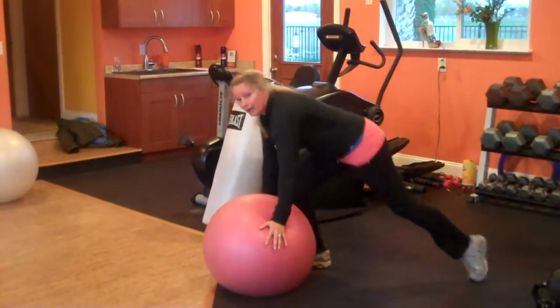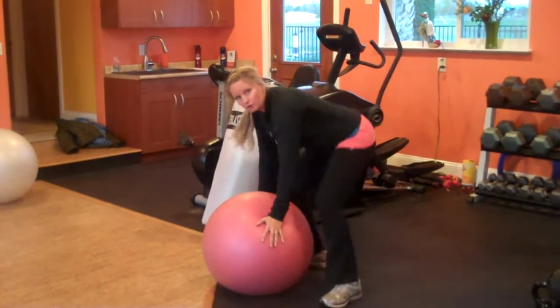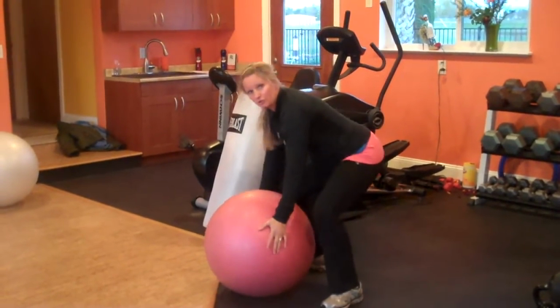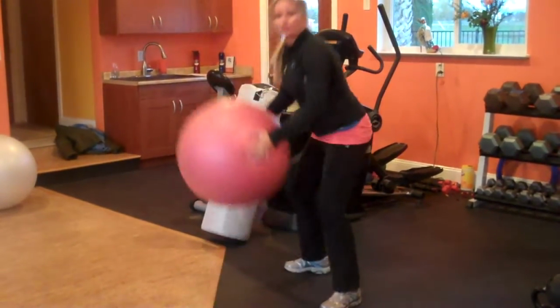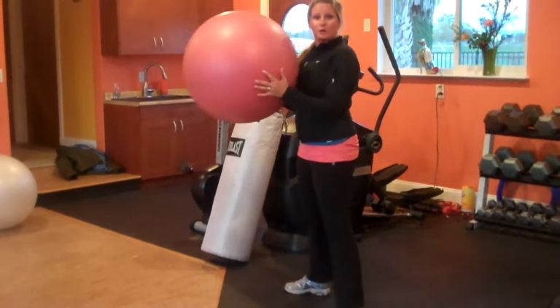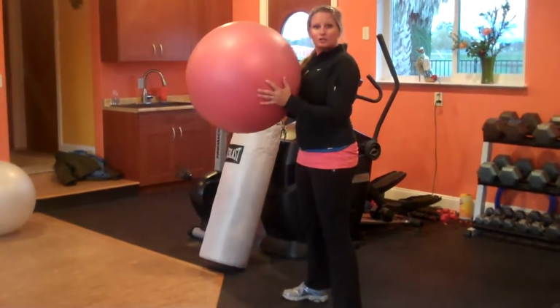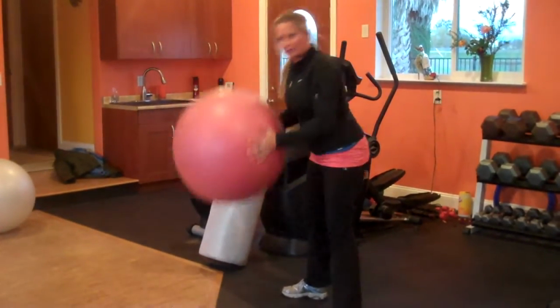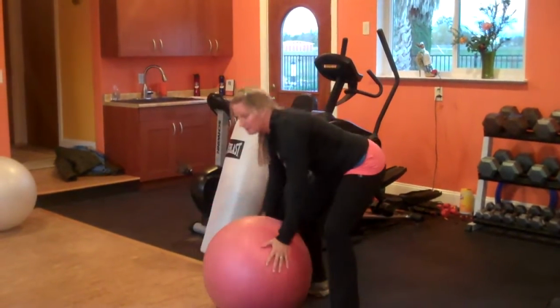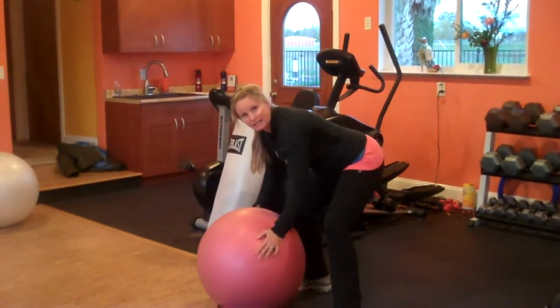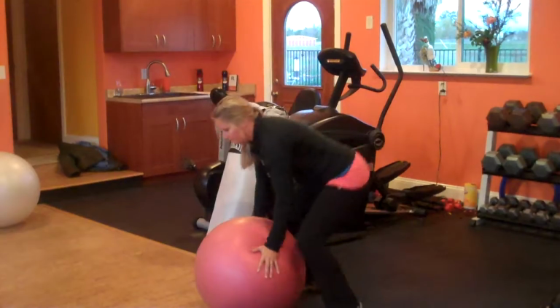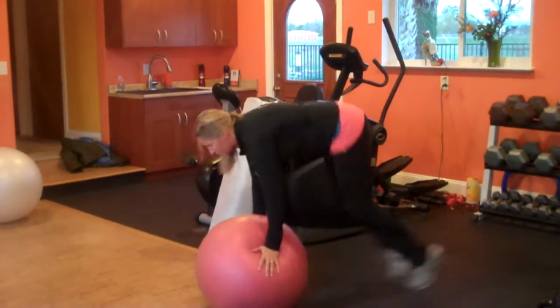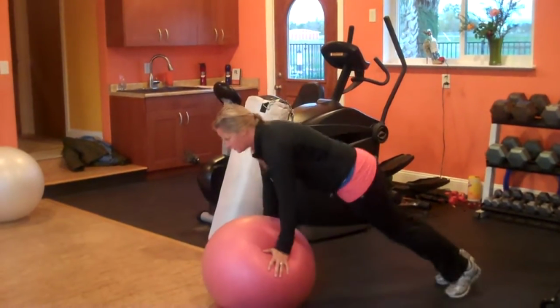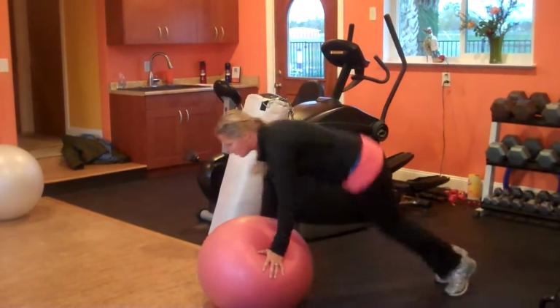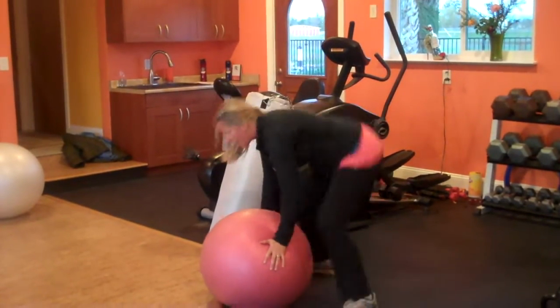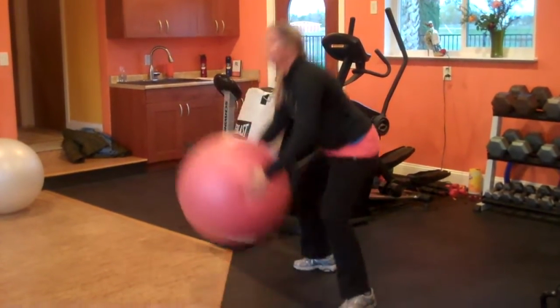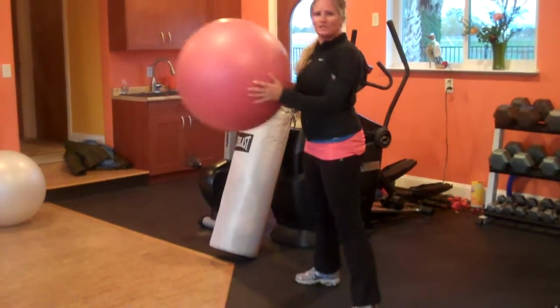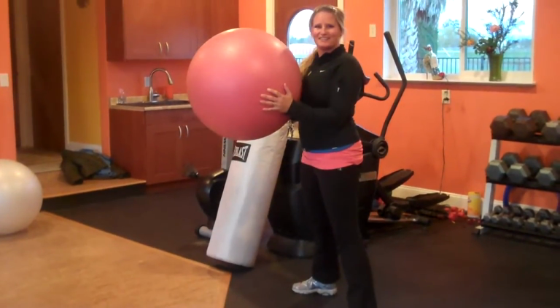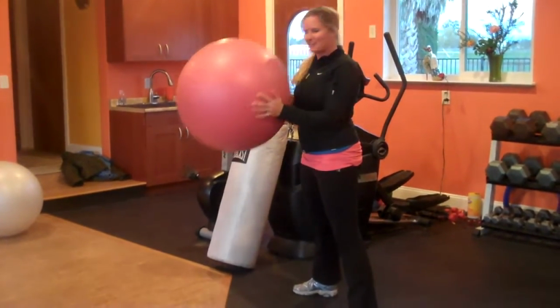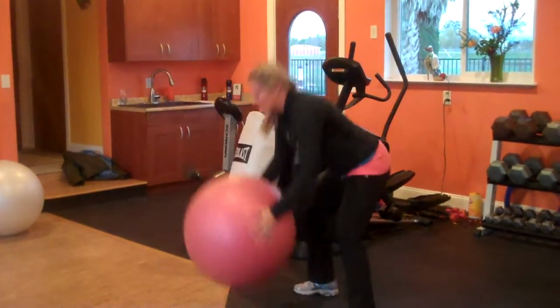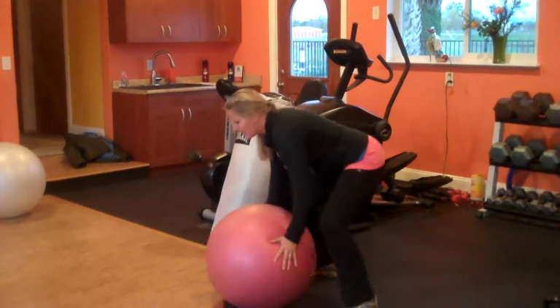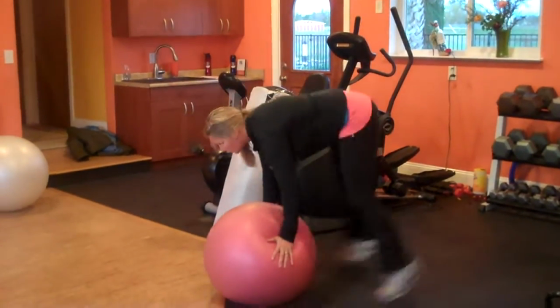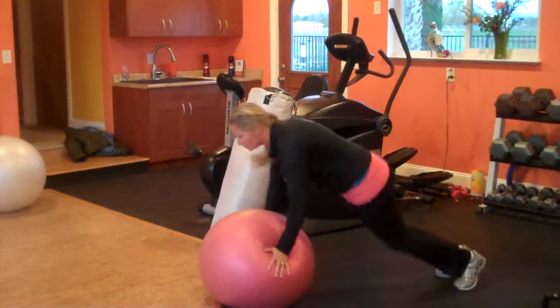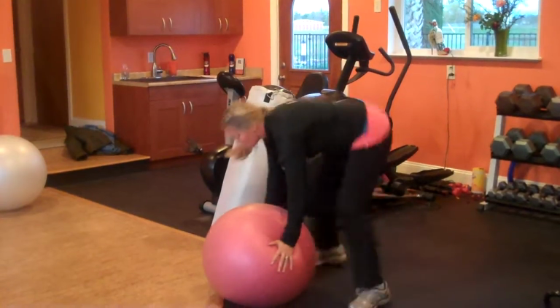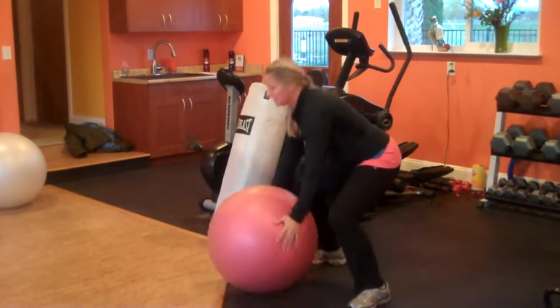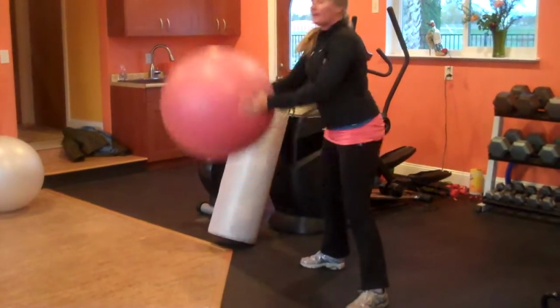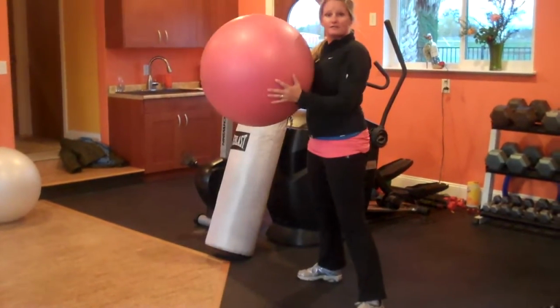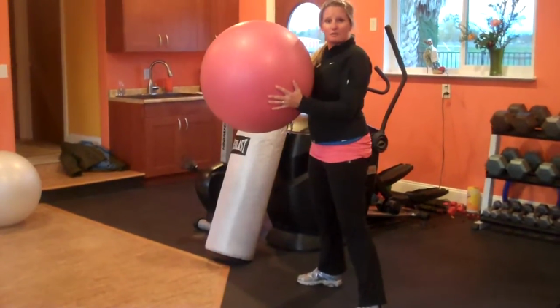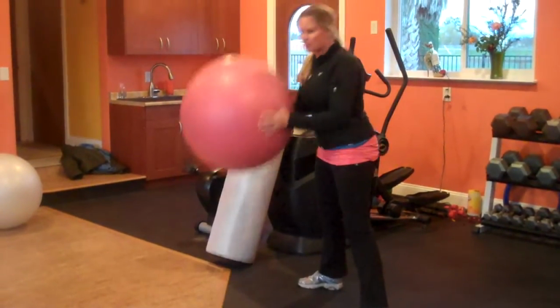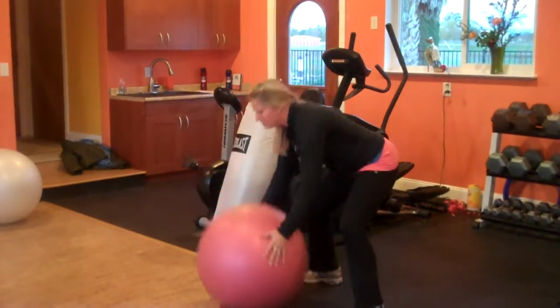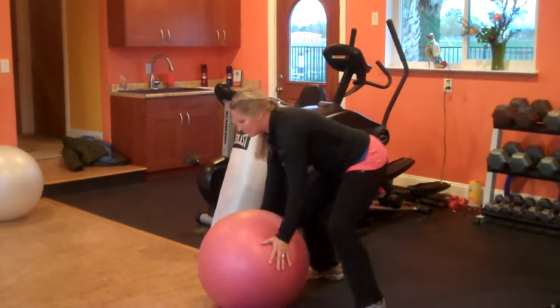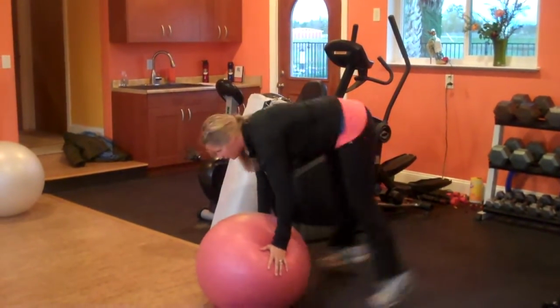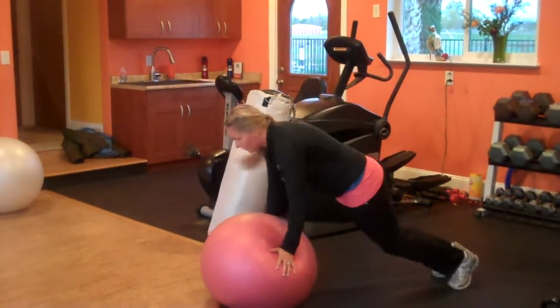Now your level two is level three, so what I want you to do is really pump it up. I'm going to kick it out with your bridge here, and bring it back, and squeeze it in. There you go. Bring it down, push, squeeze it in. Now let's have some fun with that. Let's keep it basic right here. Two more.